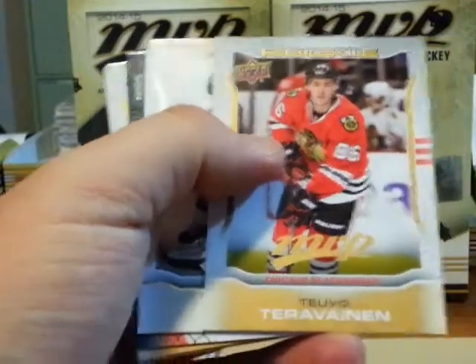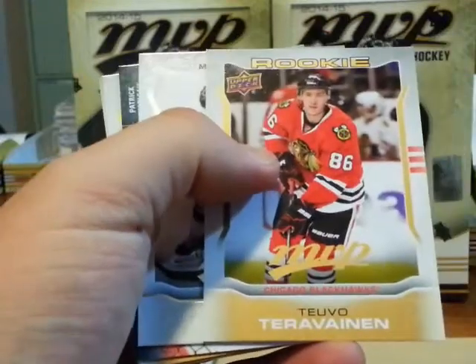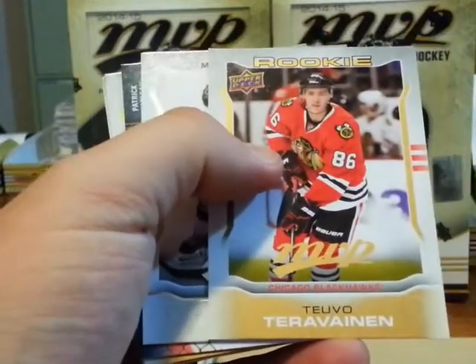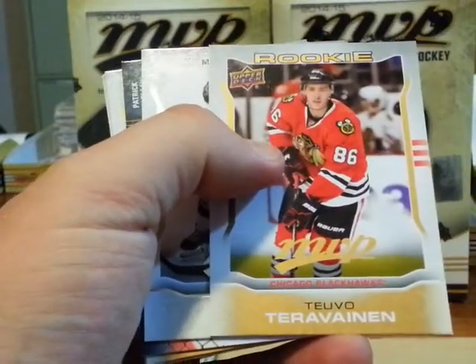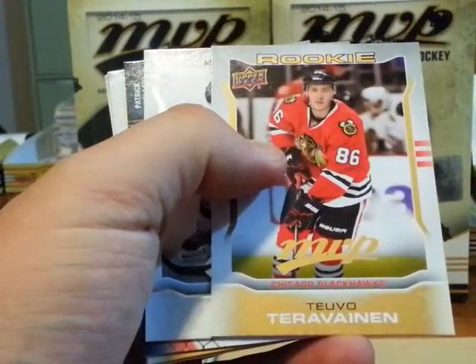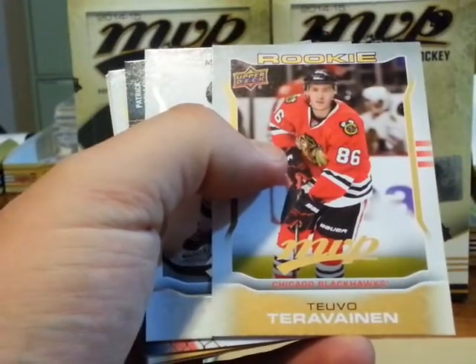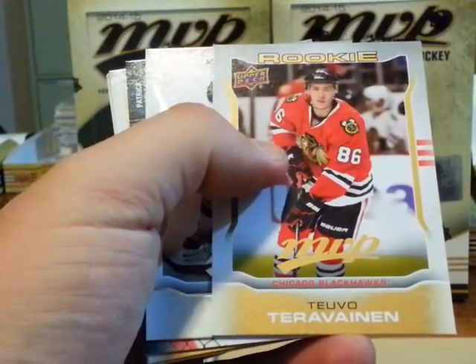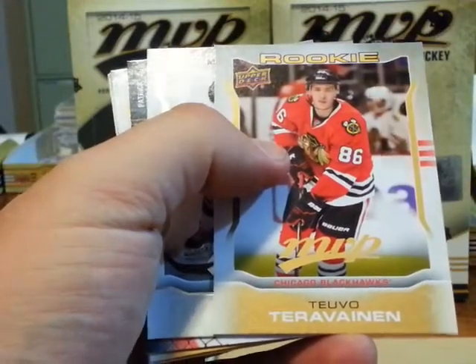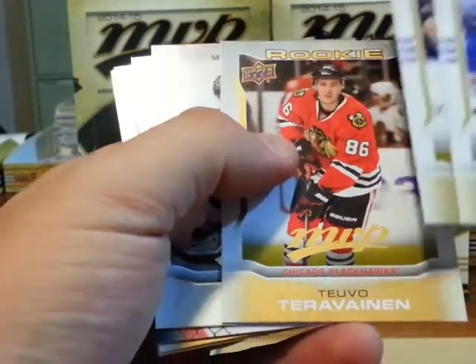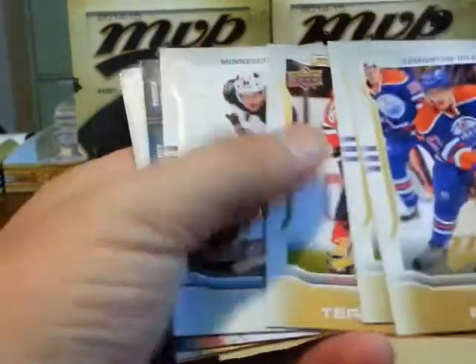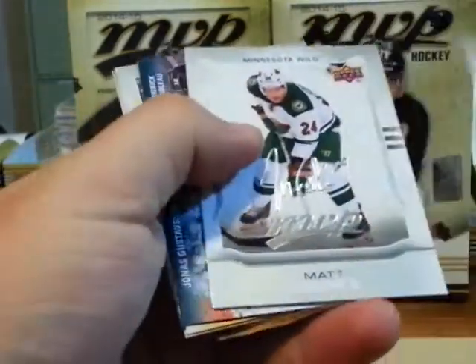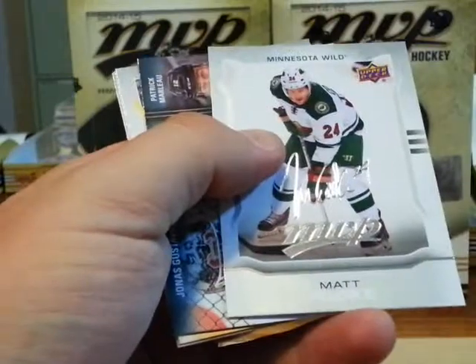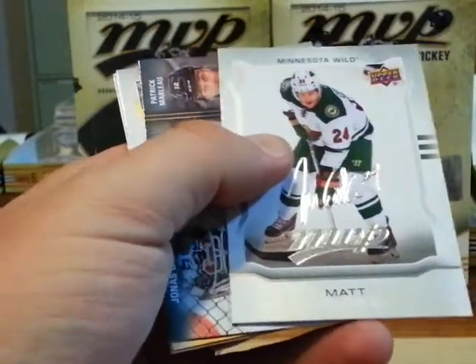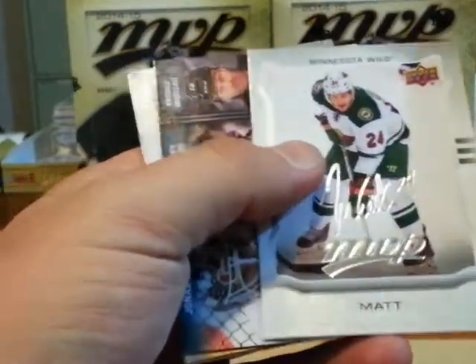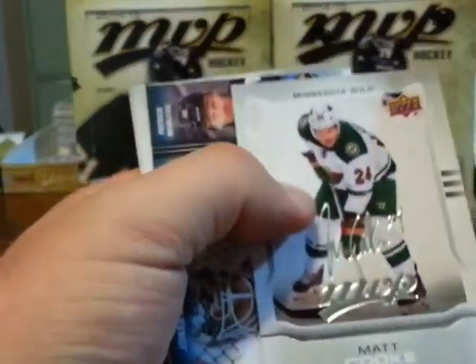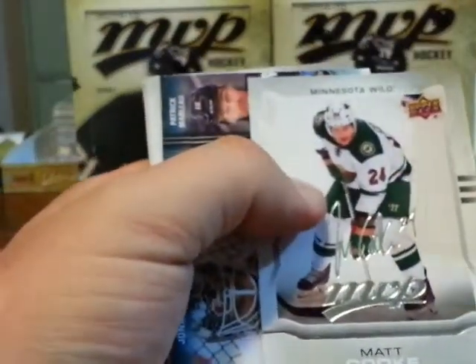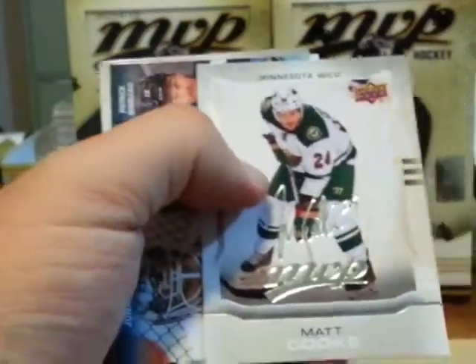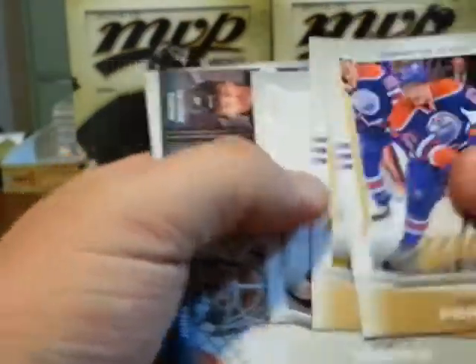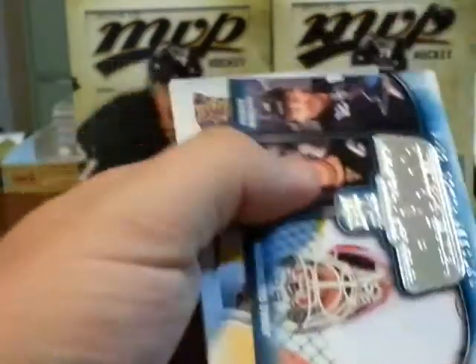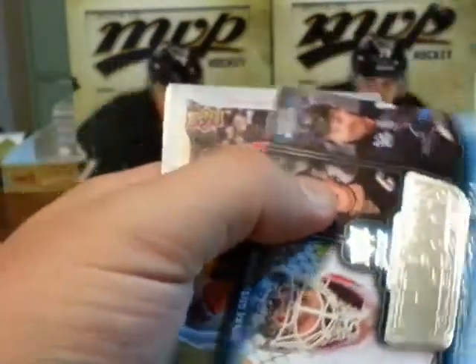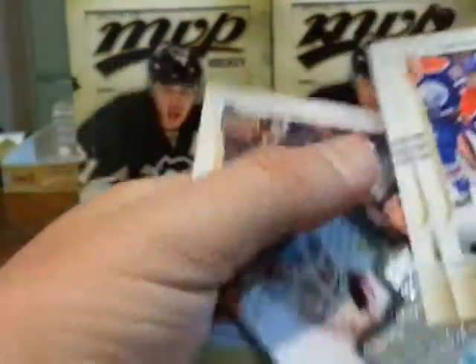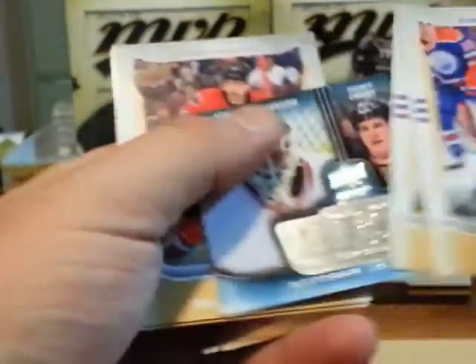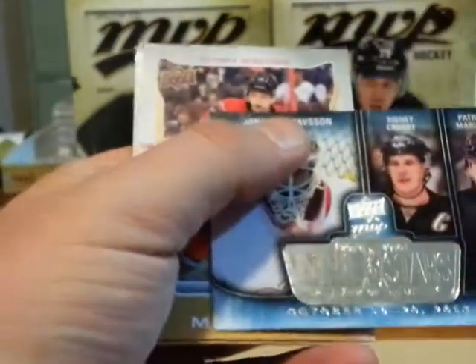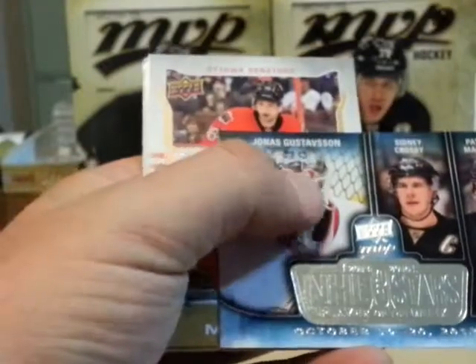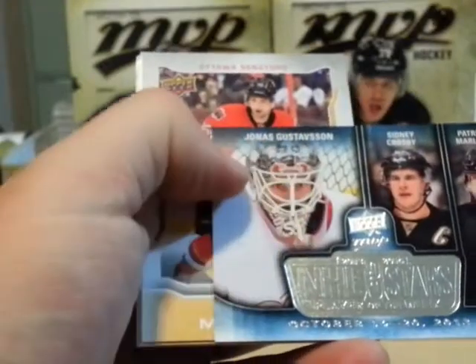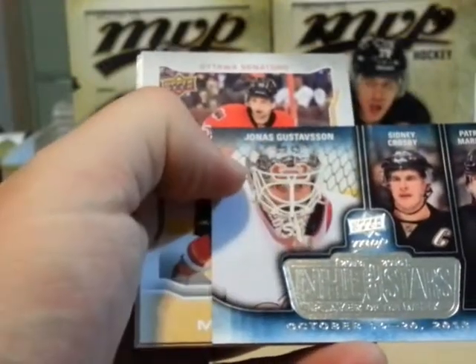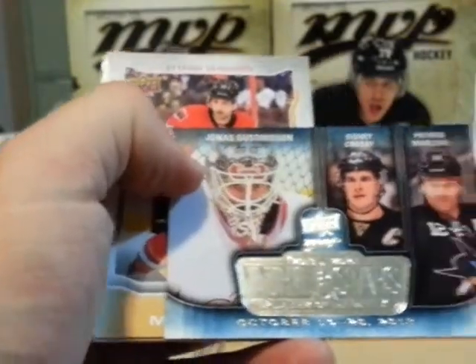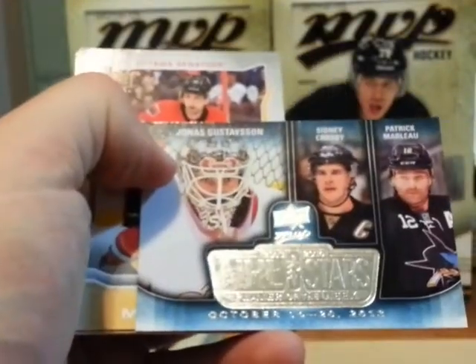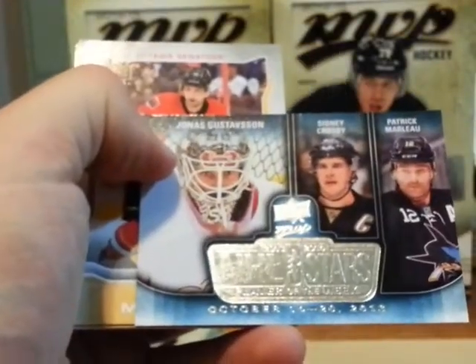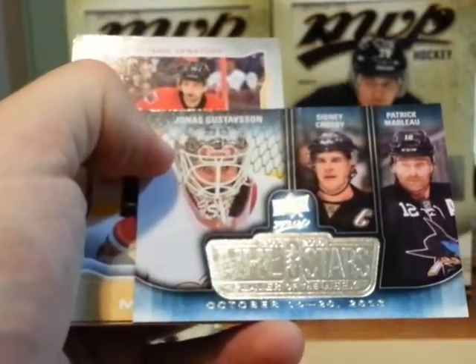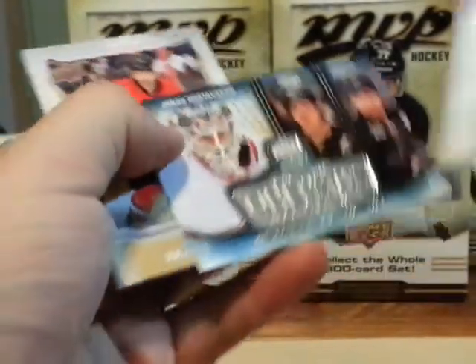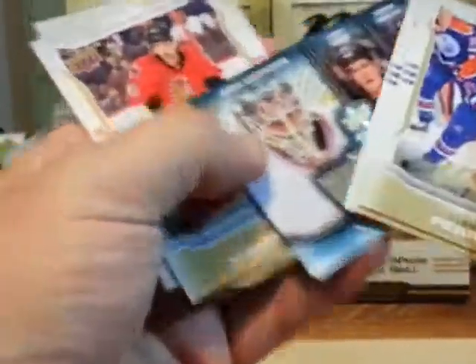Tia Vo Tara Vannan rookie. Matt Cook silver script. Player of the Week — Jonas Gustafson, Sidney Crosby, and Patrick Marlowe.